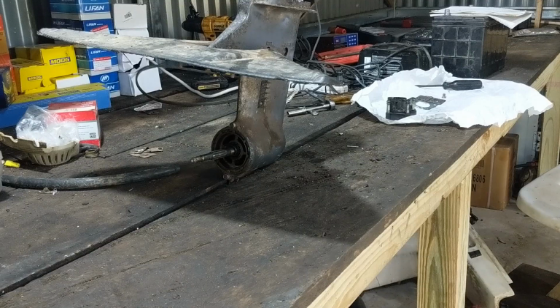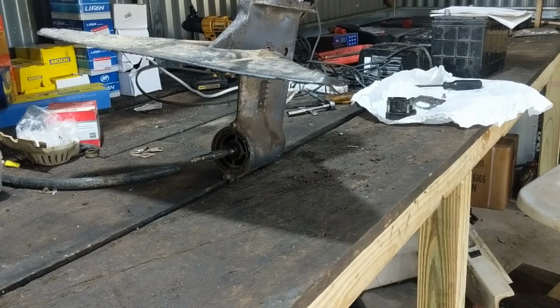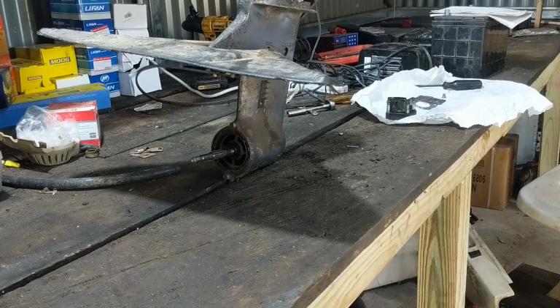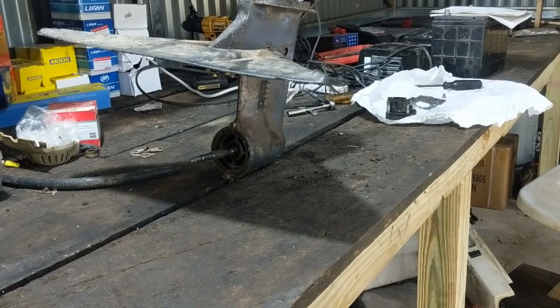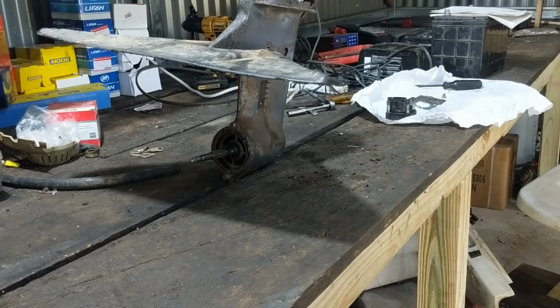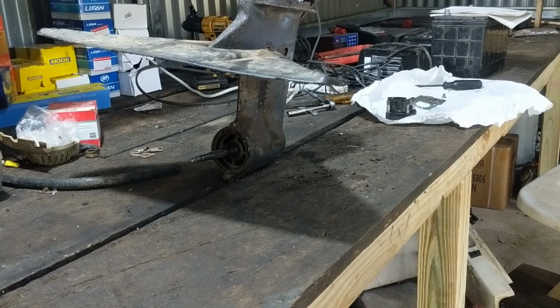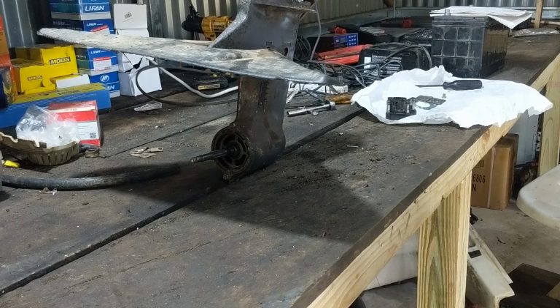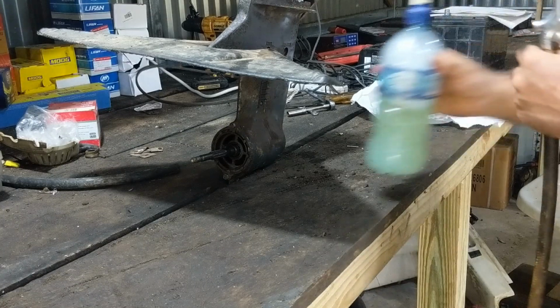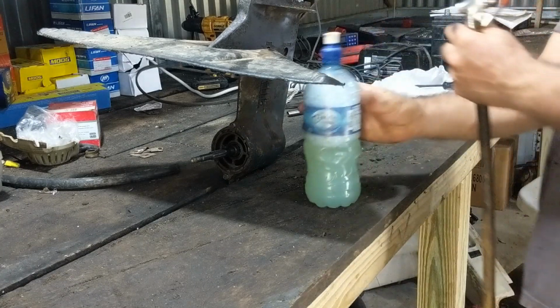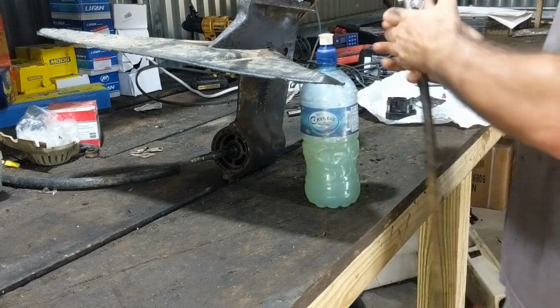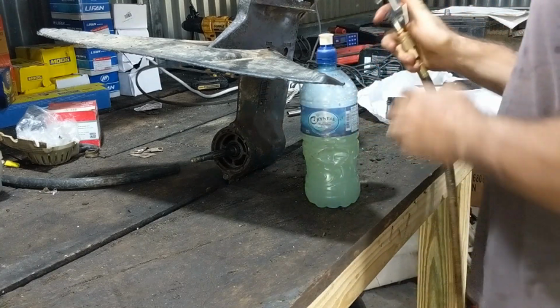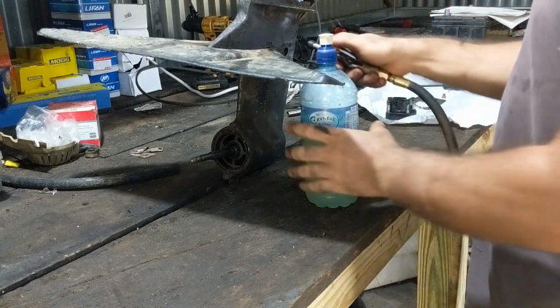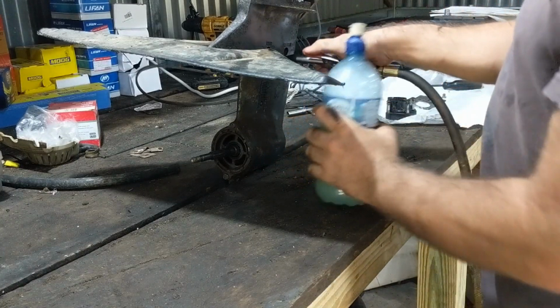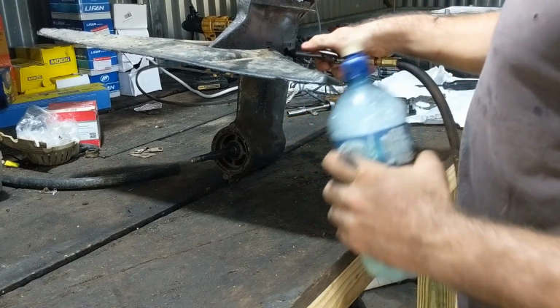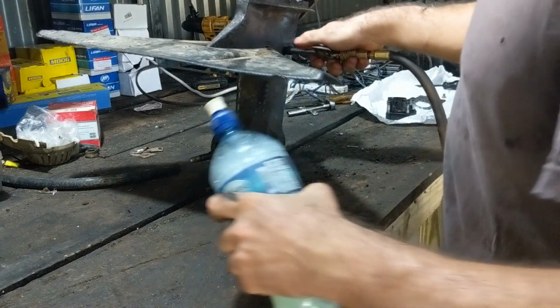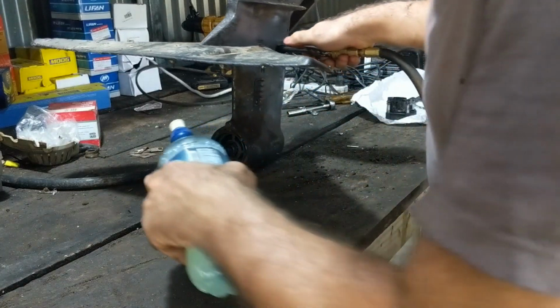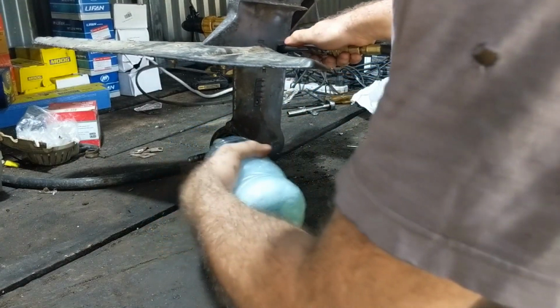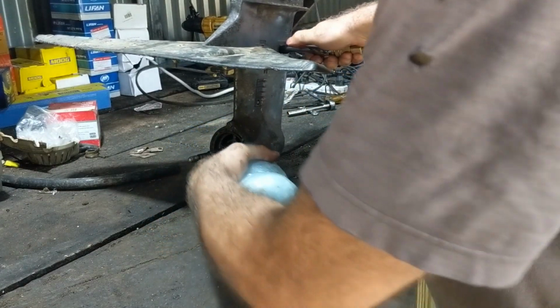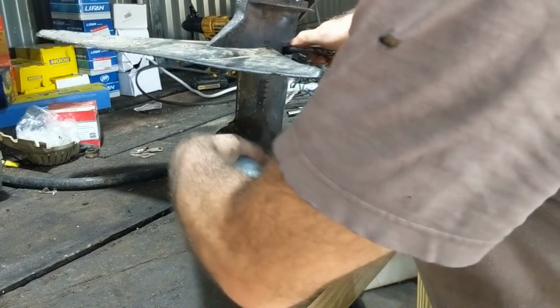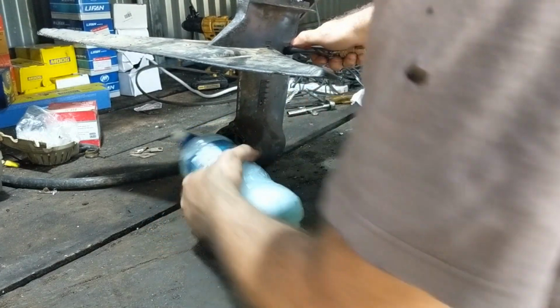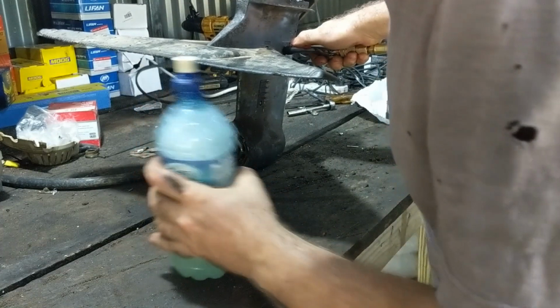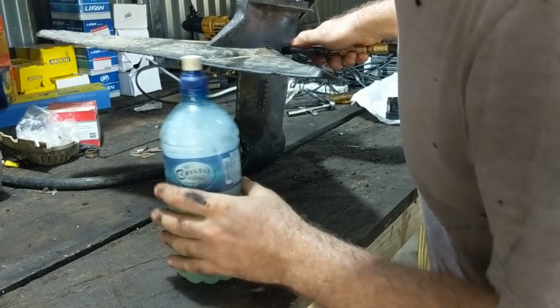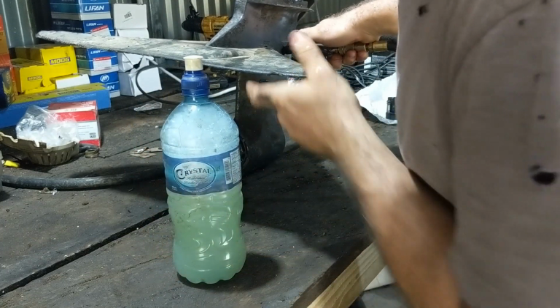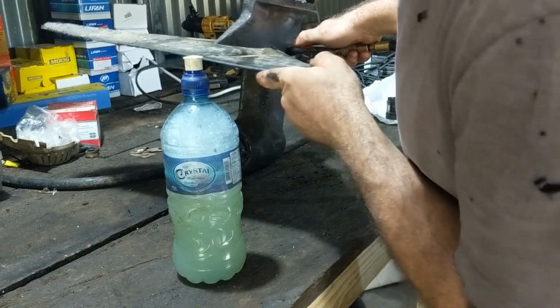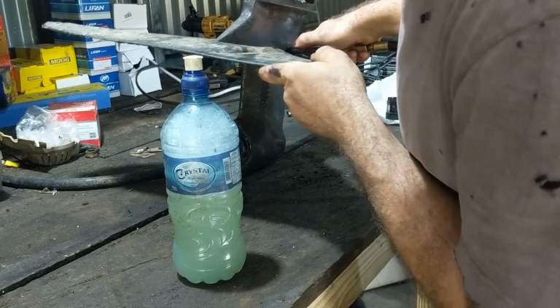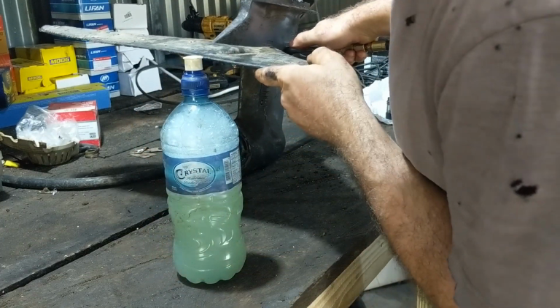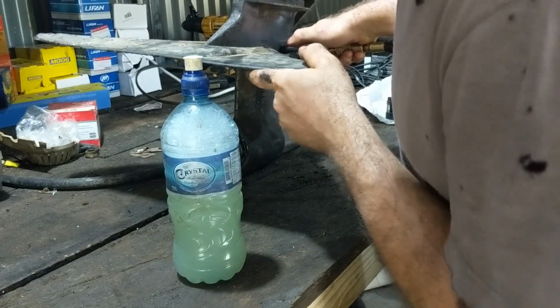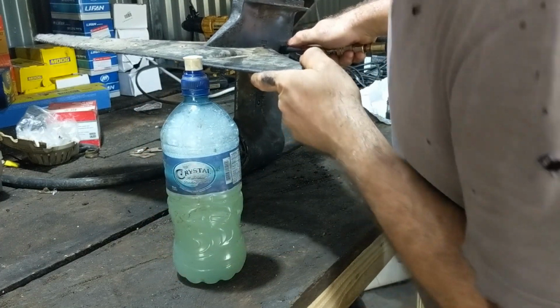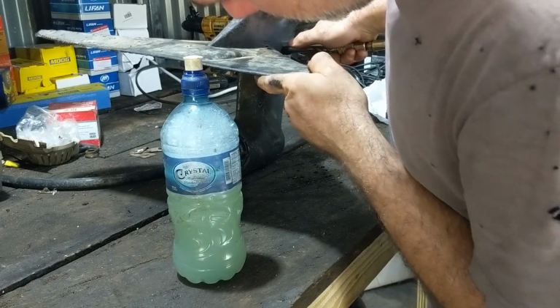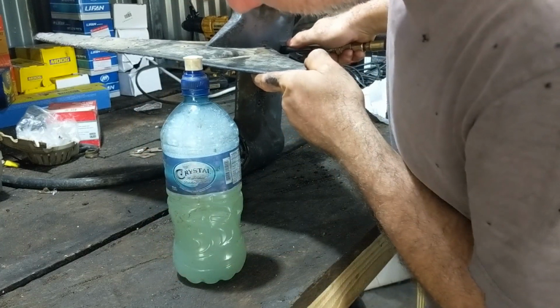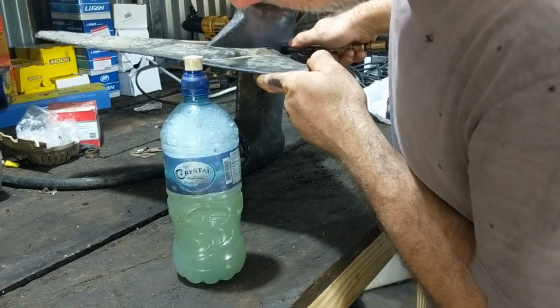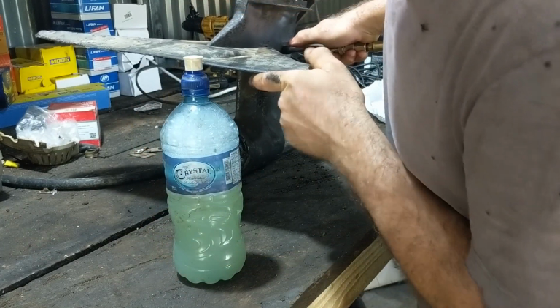Finally, let's check the prop shaft seal. Yep — that one's gone too. Look at that.